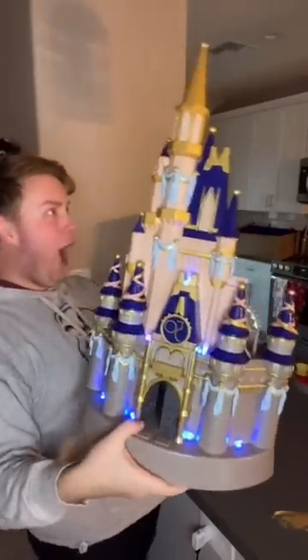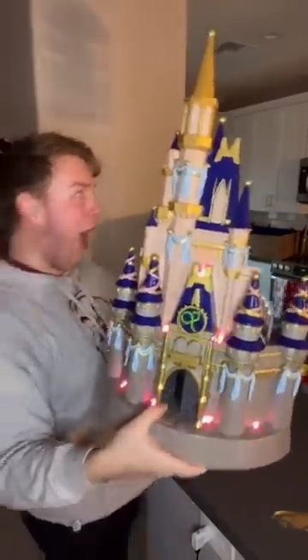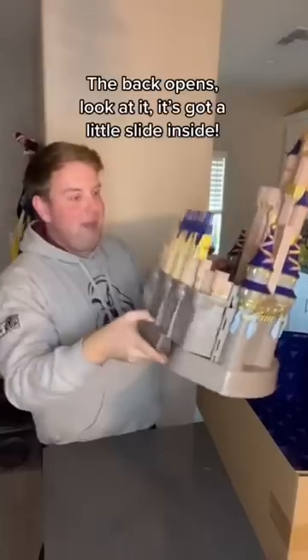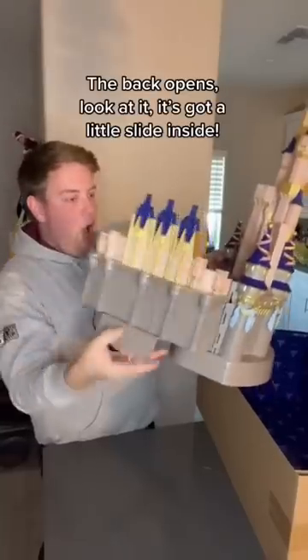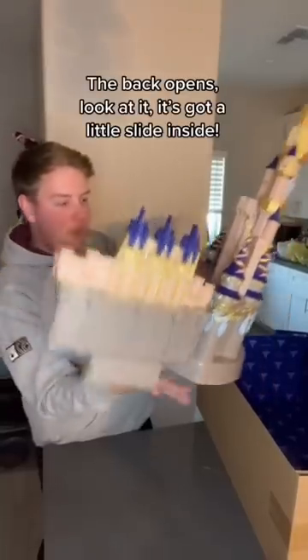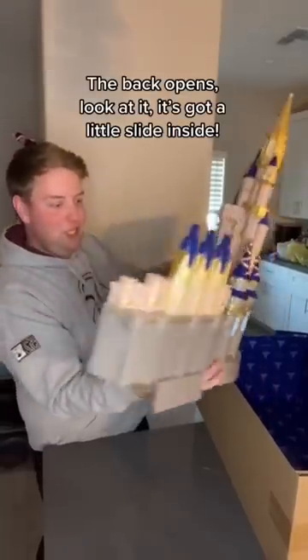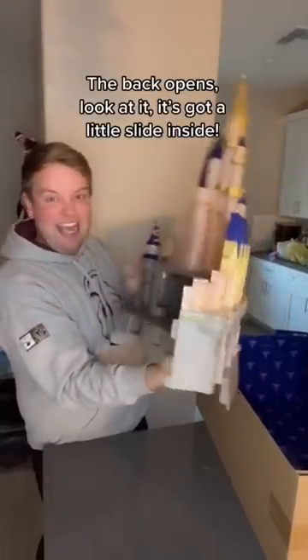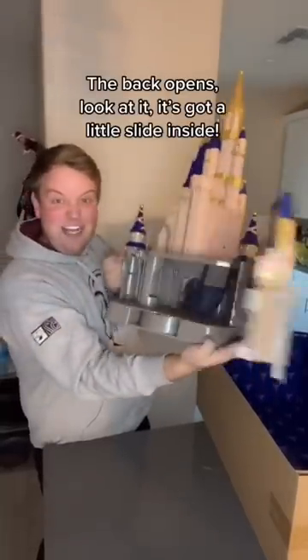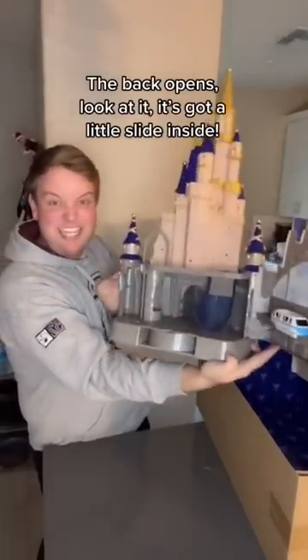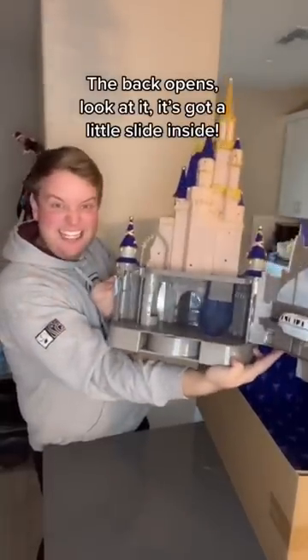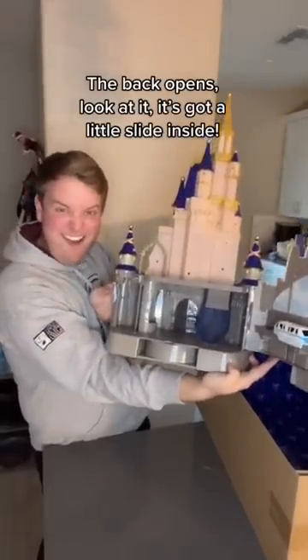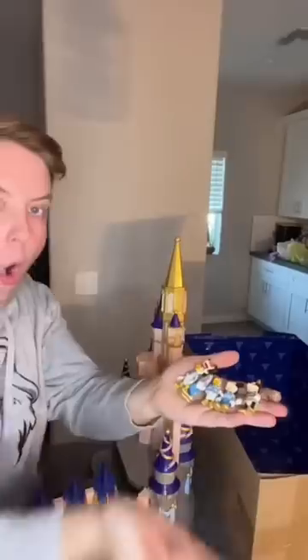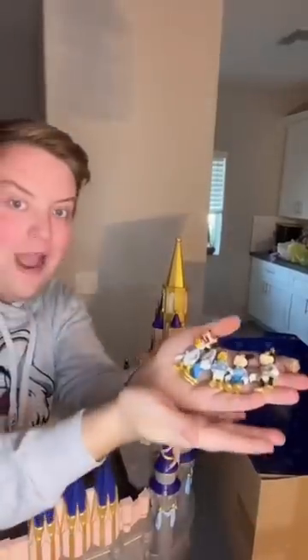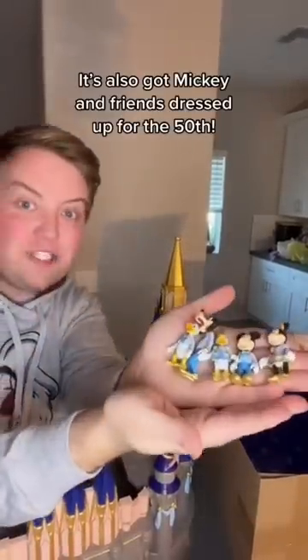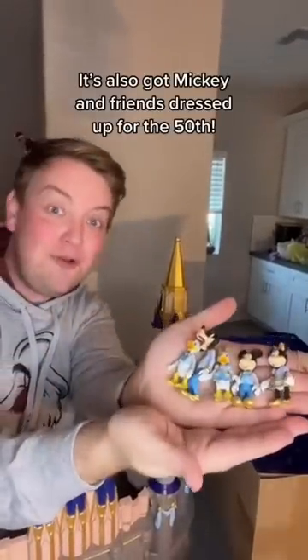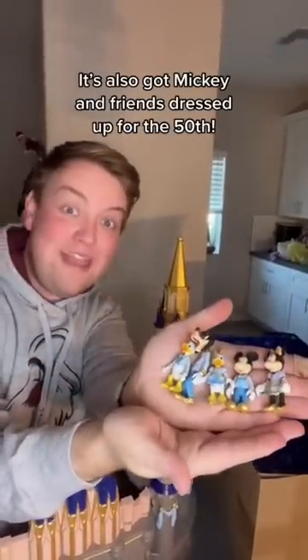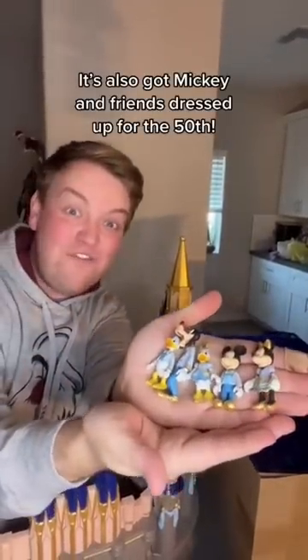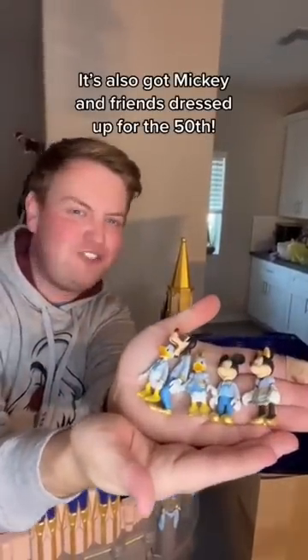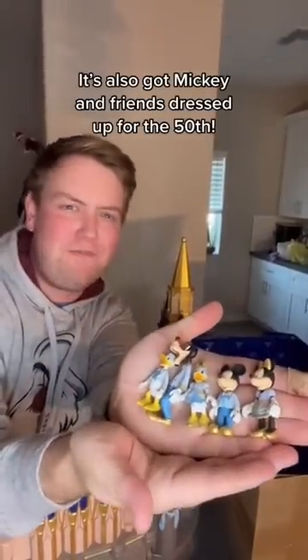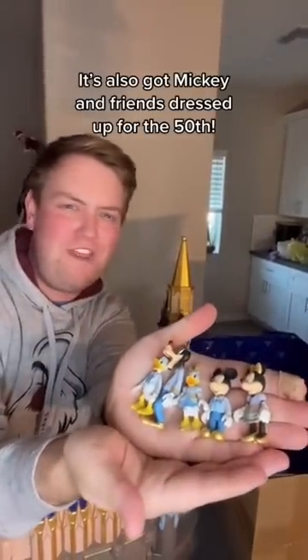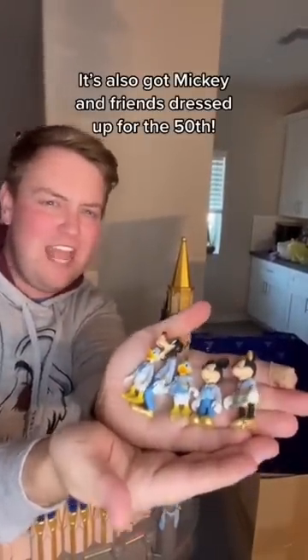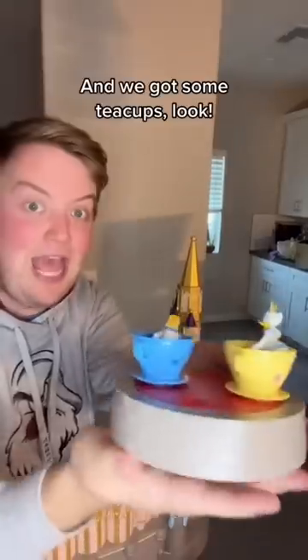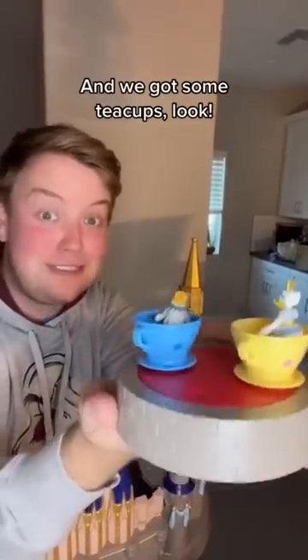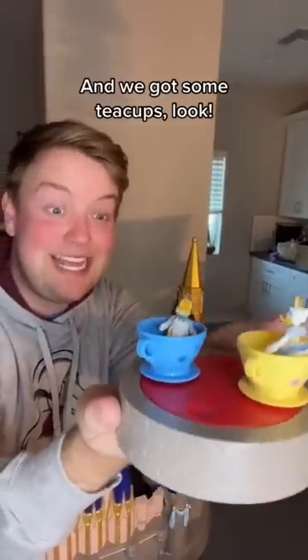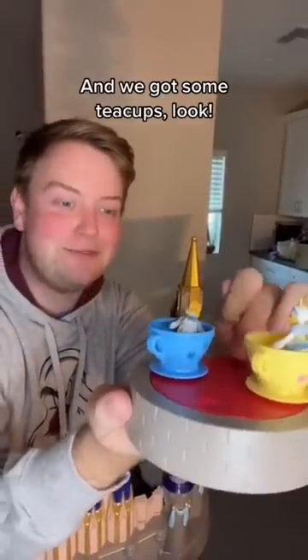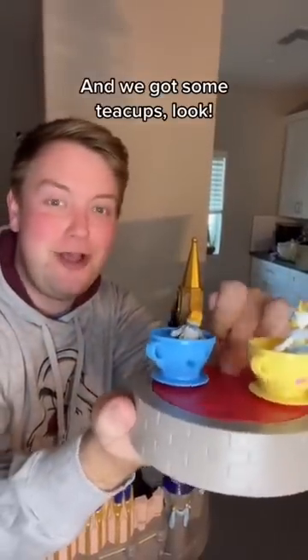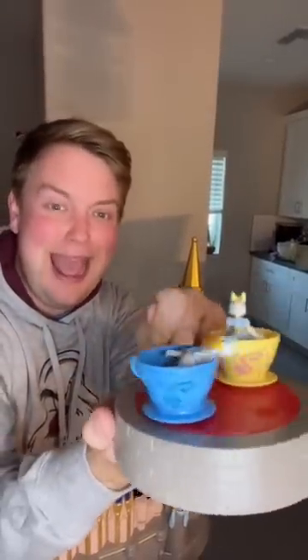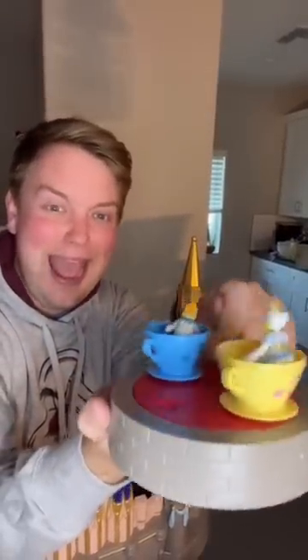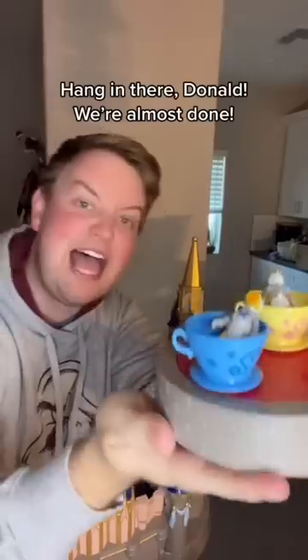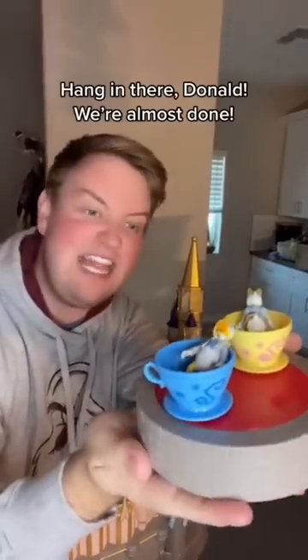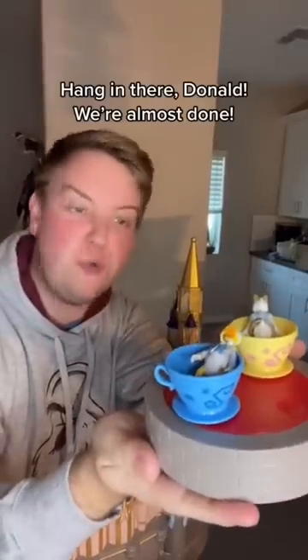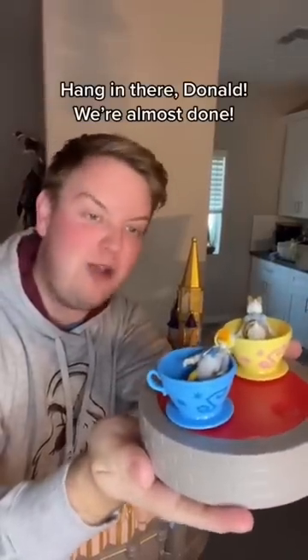The back opens — look at it! It's got a little slime inside. It's also got Mickey and friends dressed up for the 50th. And we've got some teacups — hang in there Donald, we're almost done.